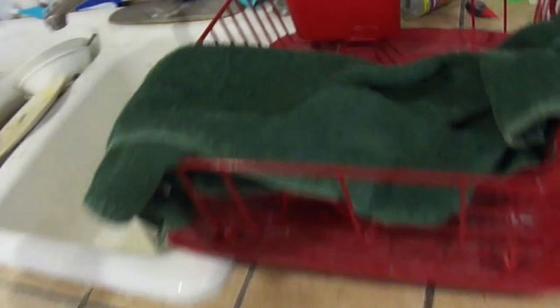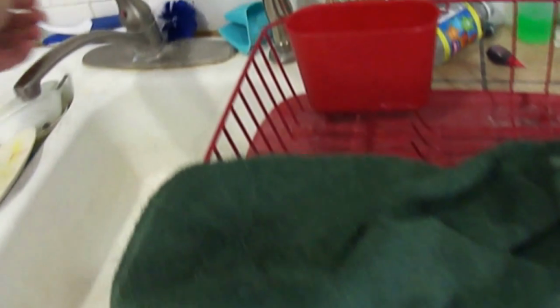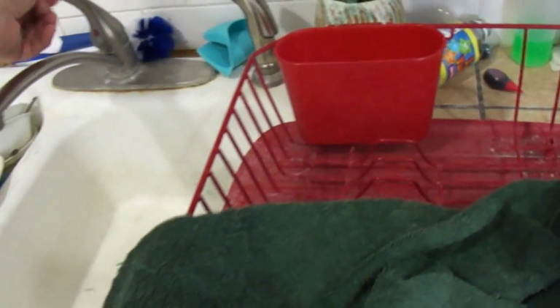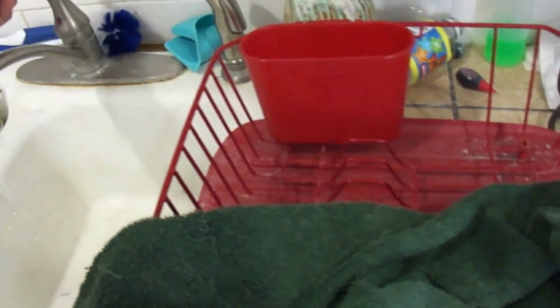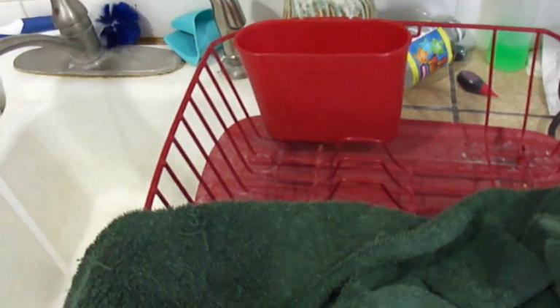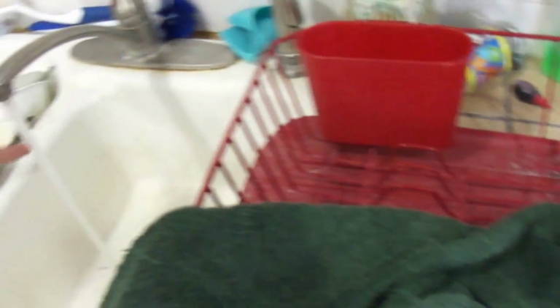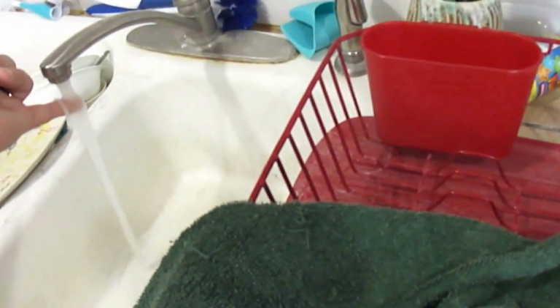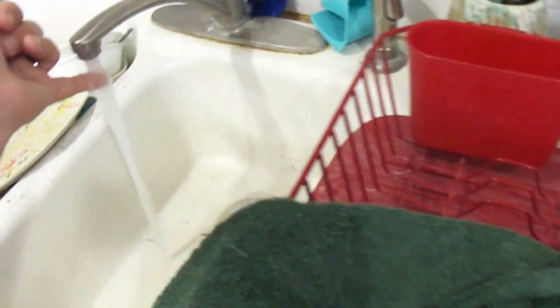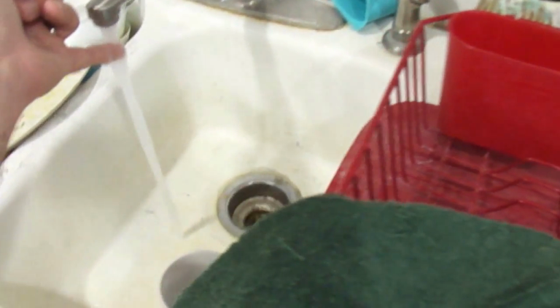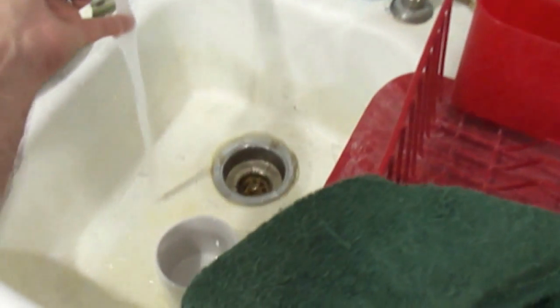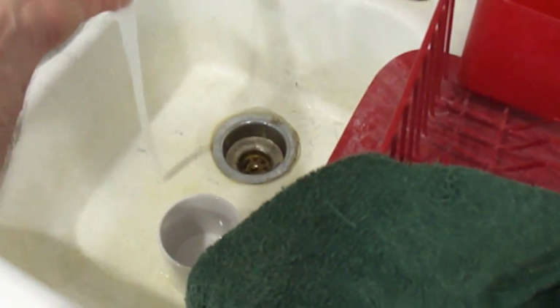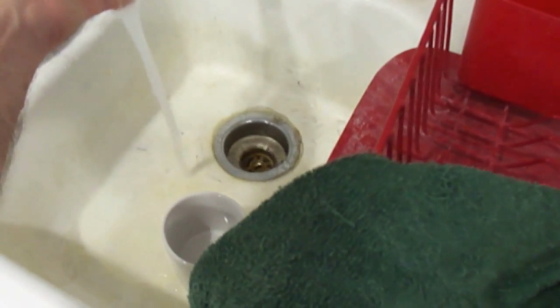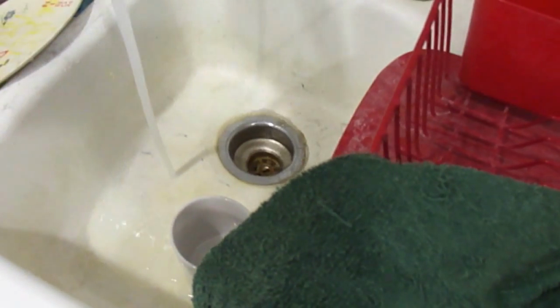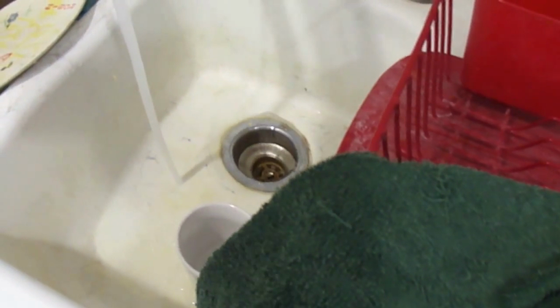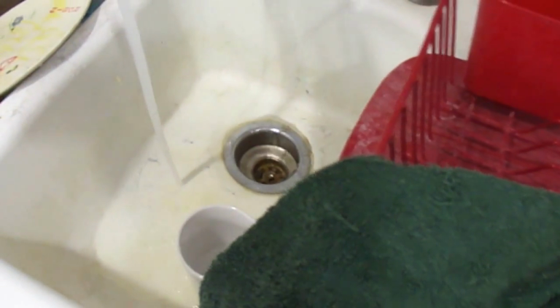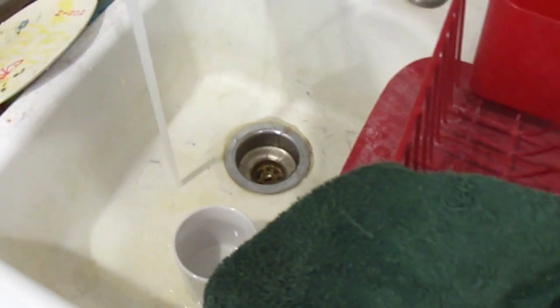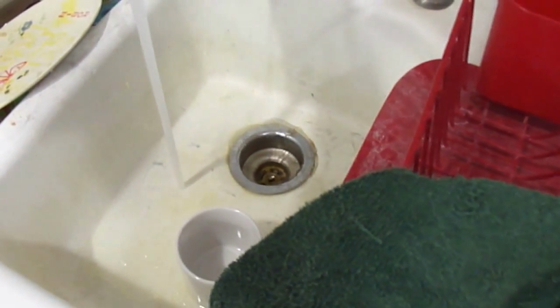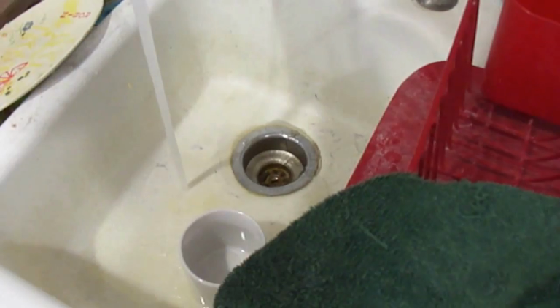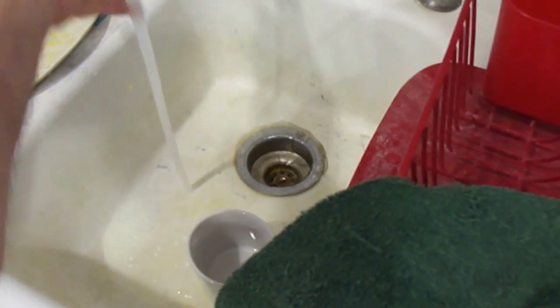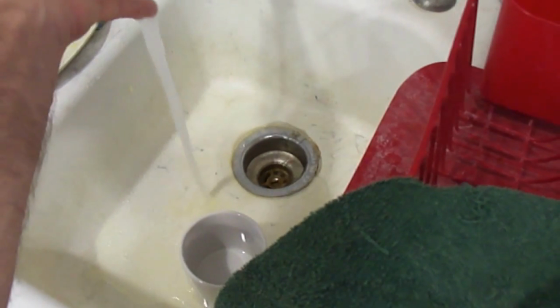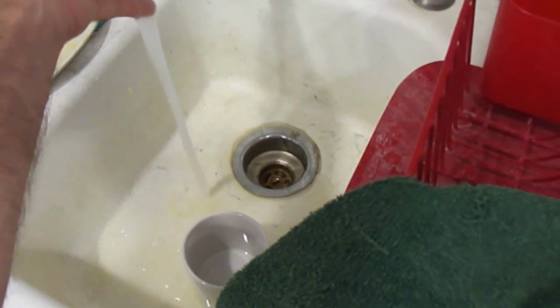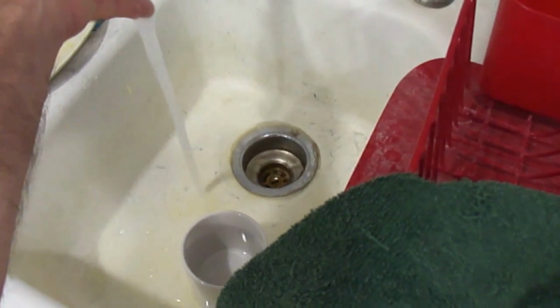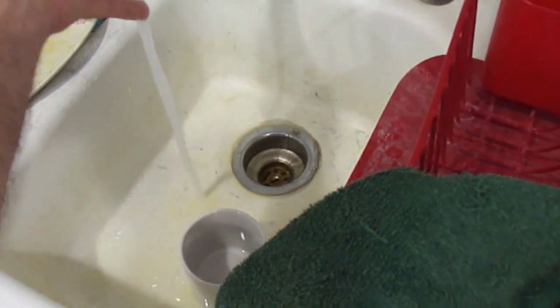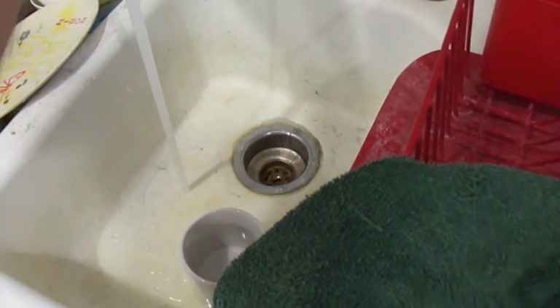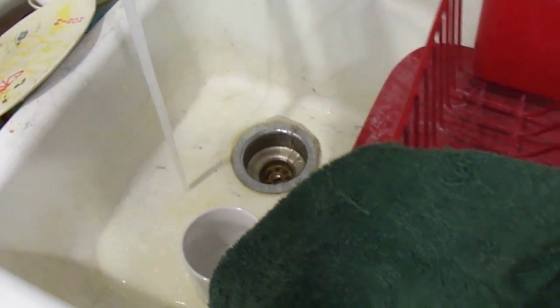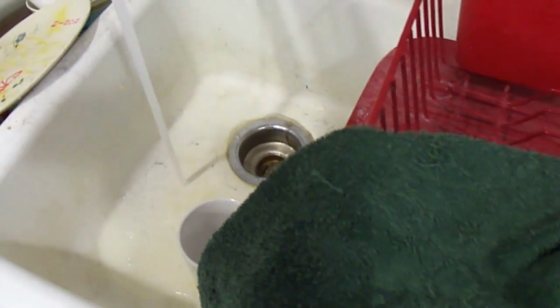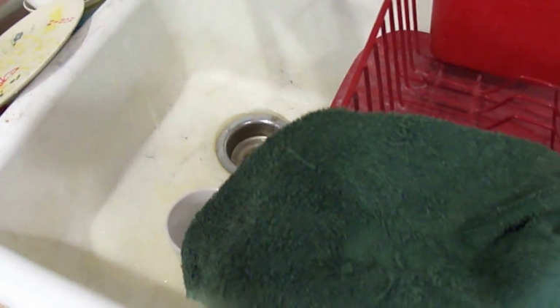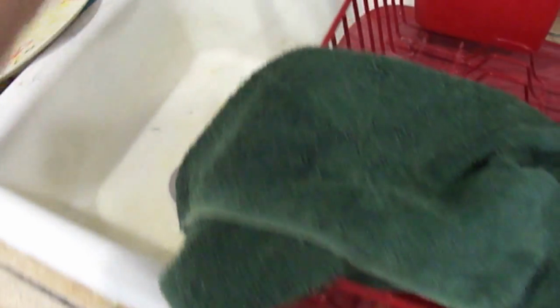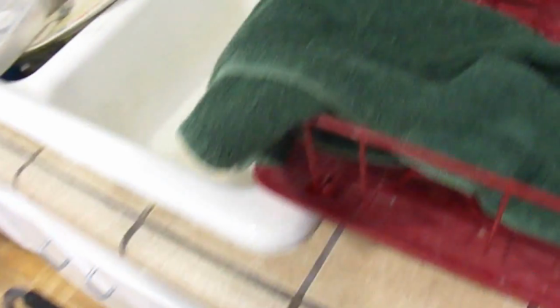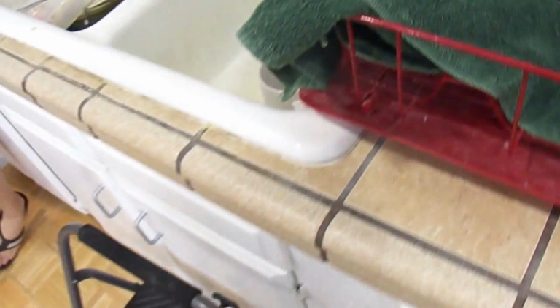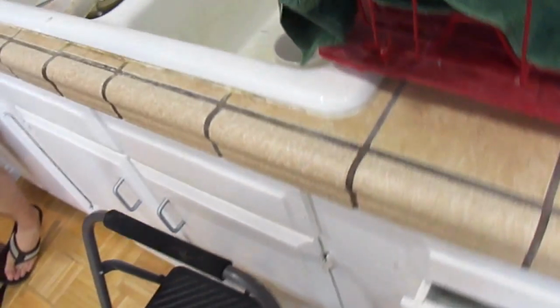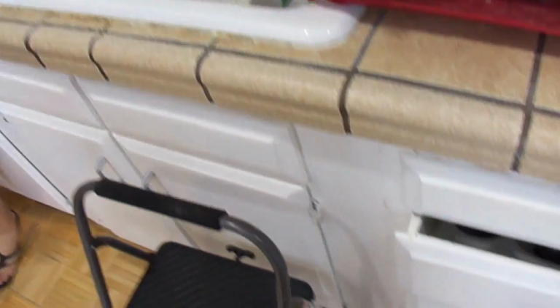Faucet — everything works fine. The hot and cold is reversed on that one.